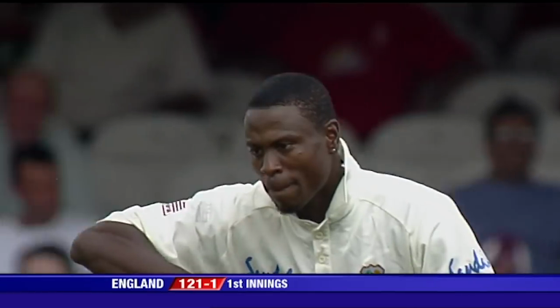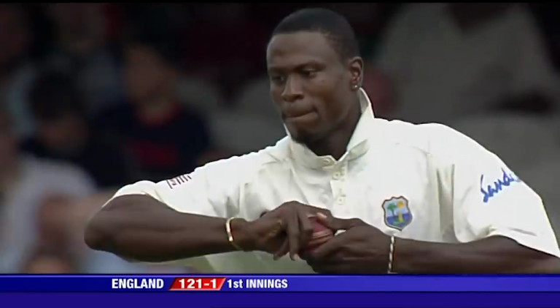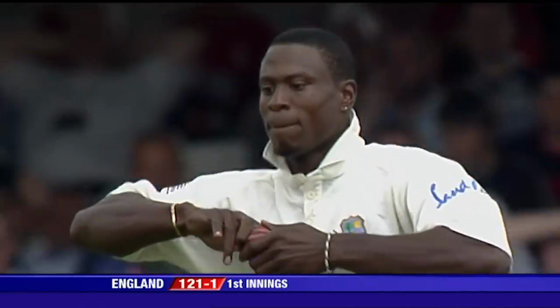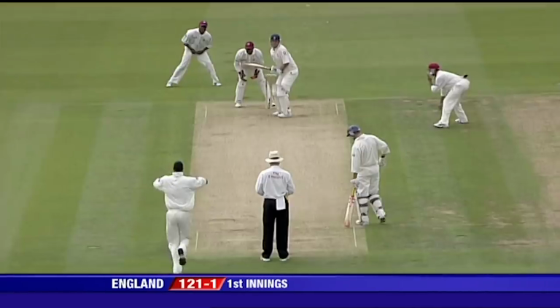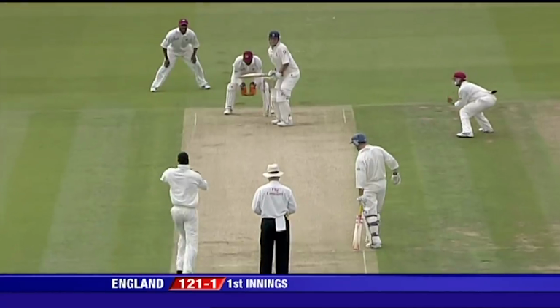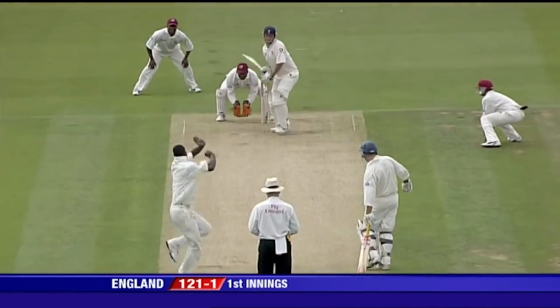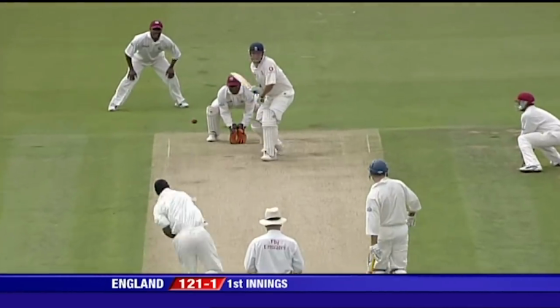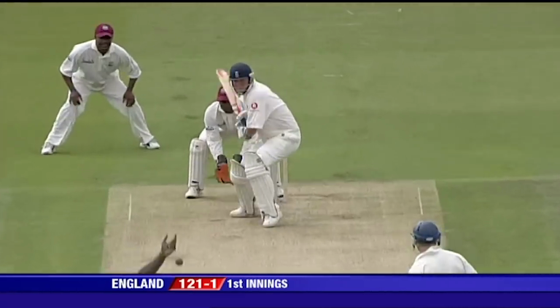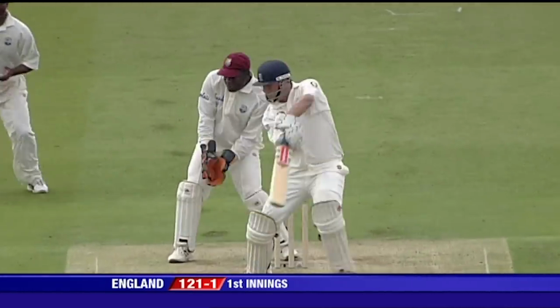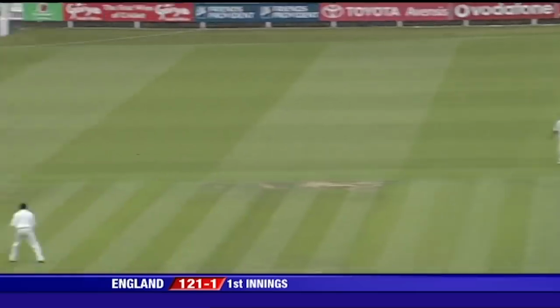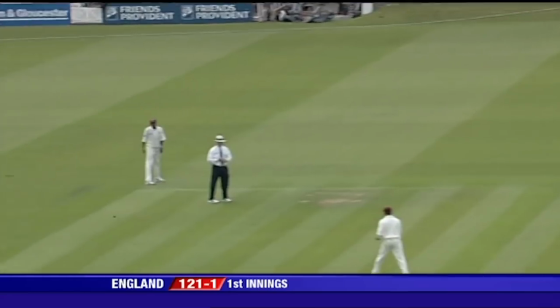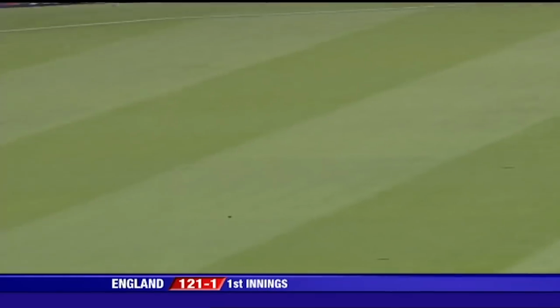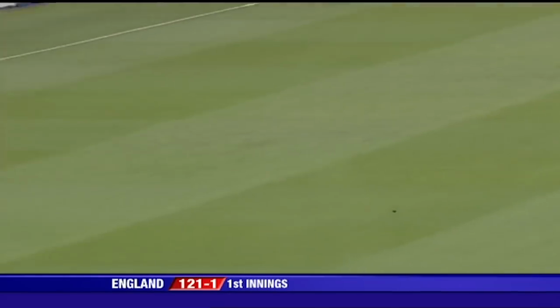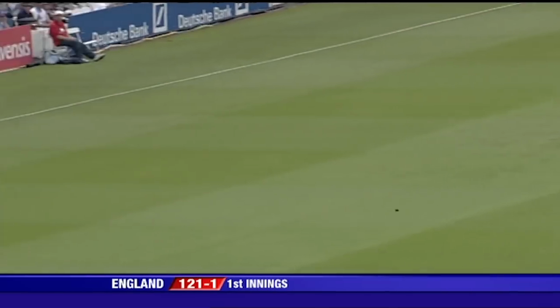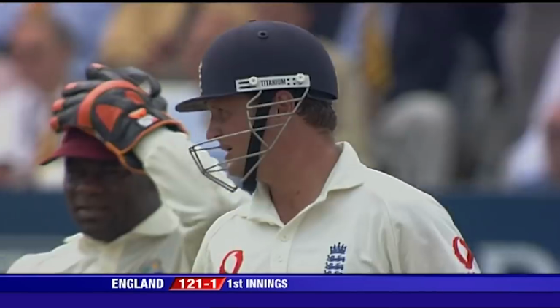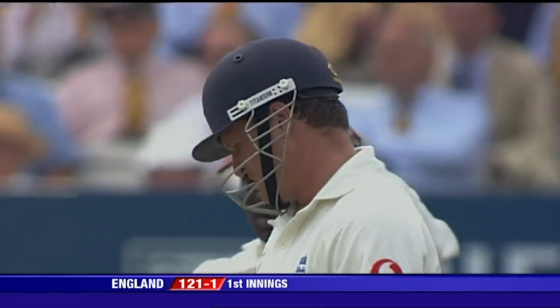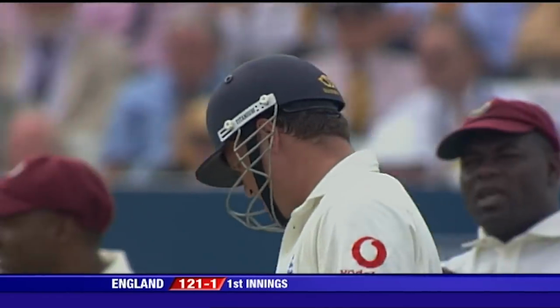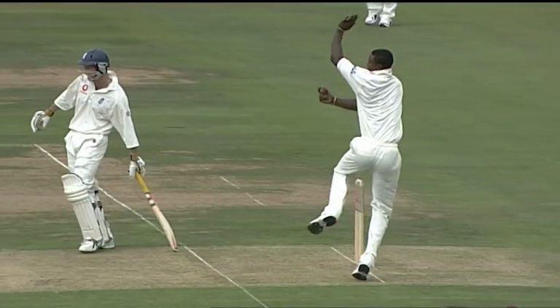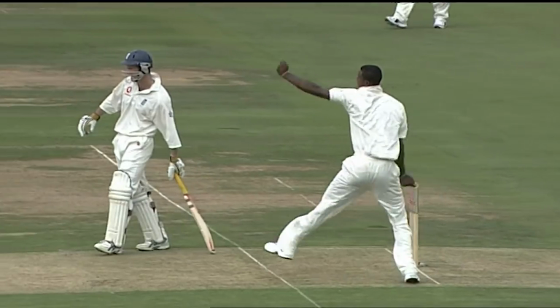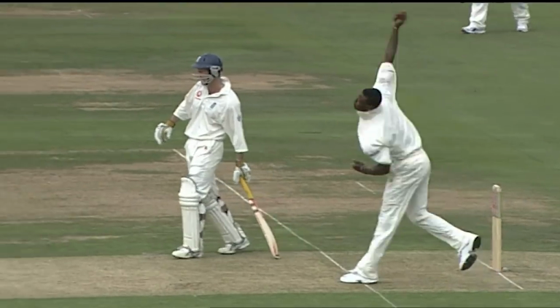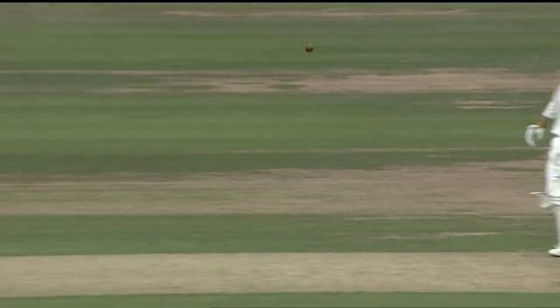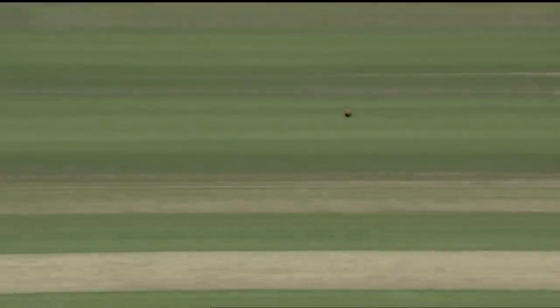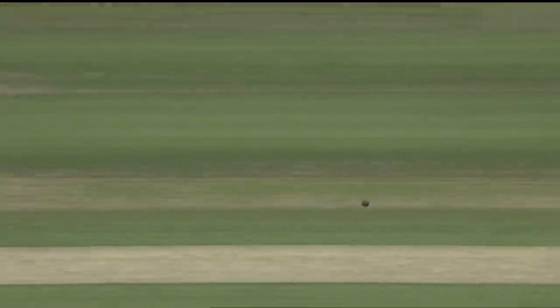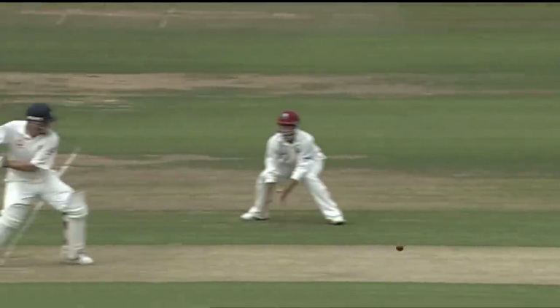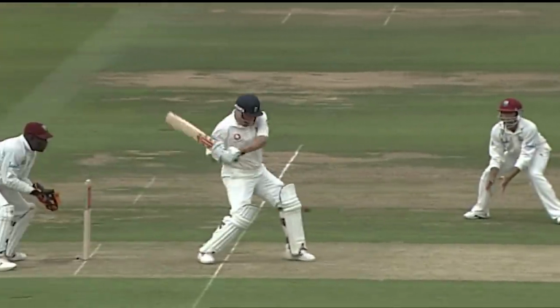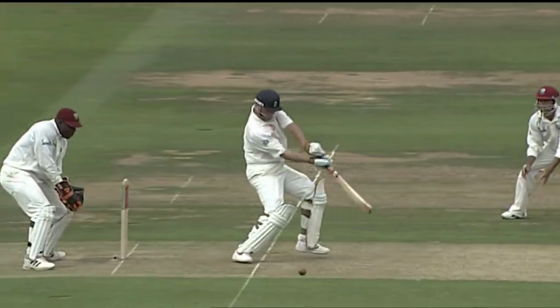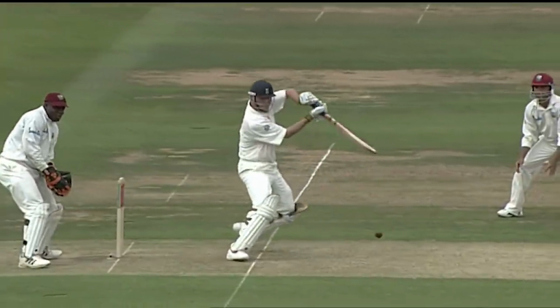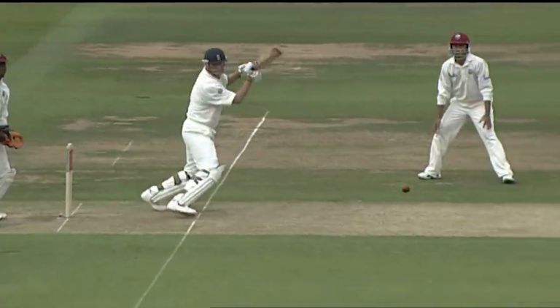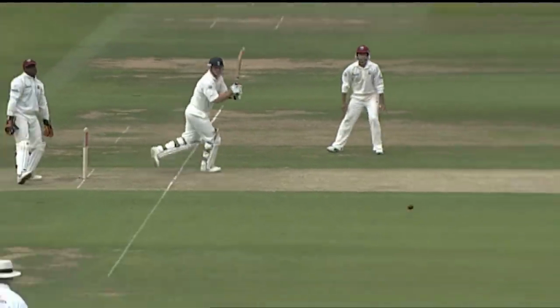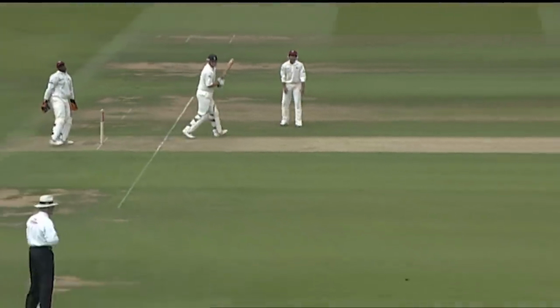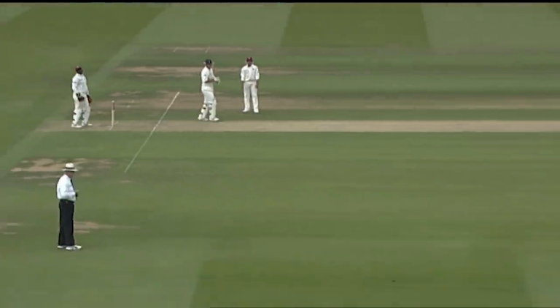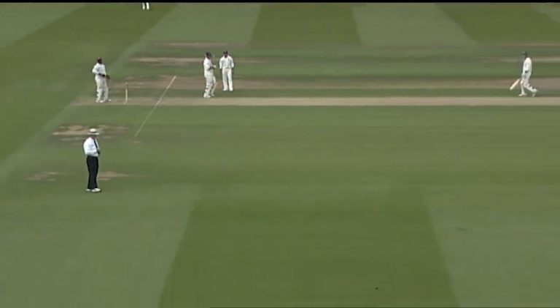England played what was thought to be a stopgap player. He got 100. Andrew Strauss and Nasser Hussain retired, in fact. Can't see any more retirements.